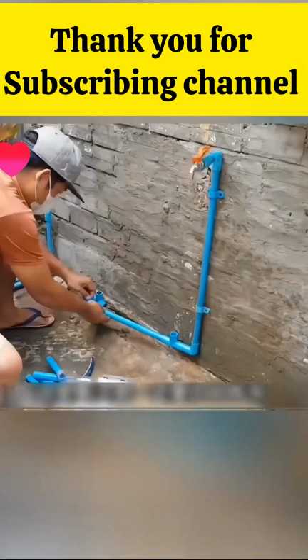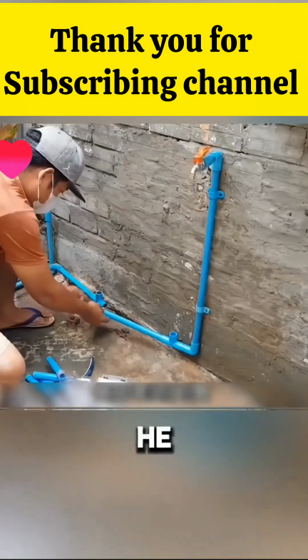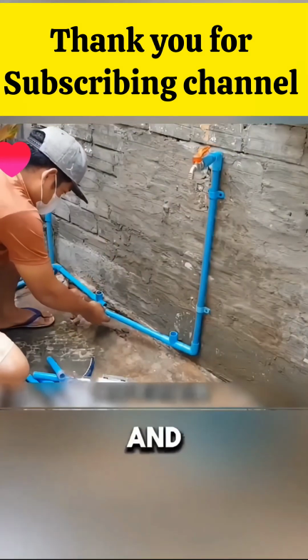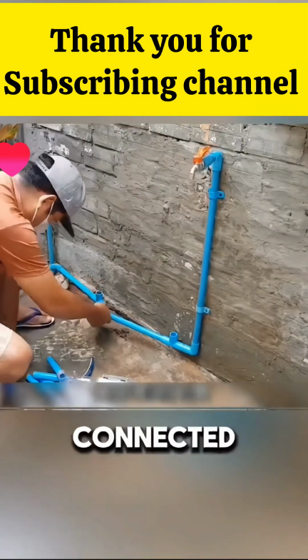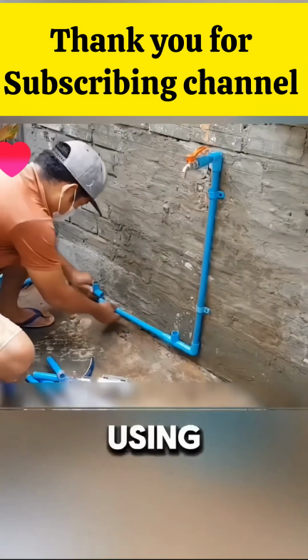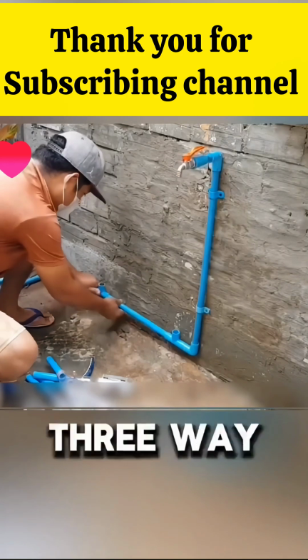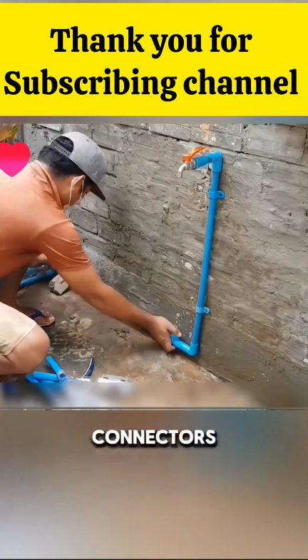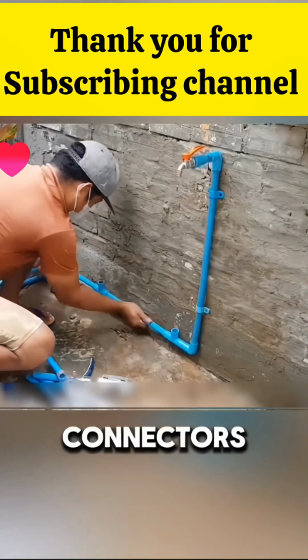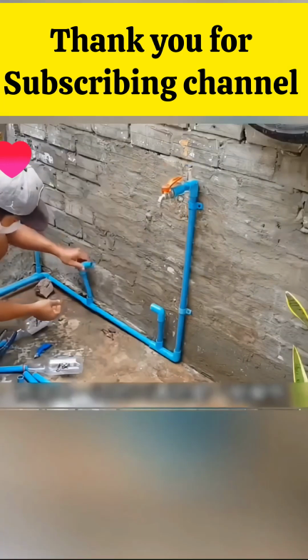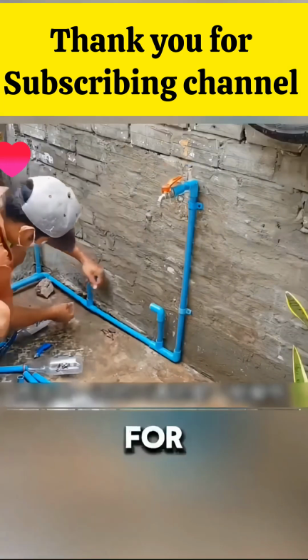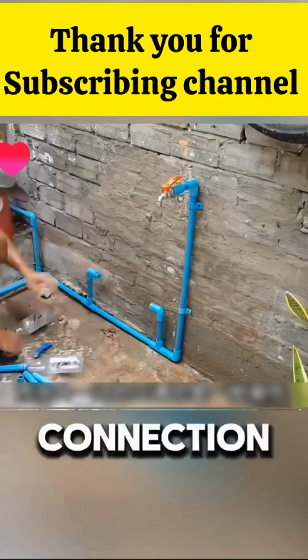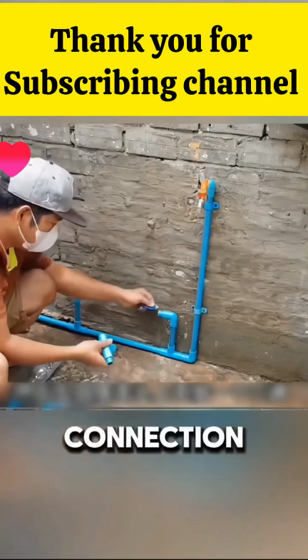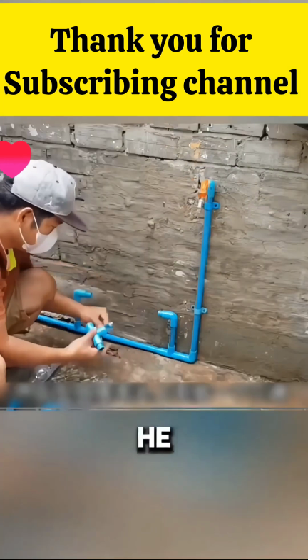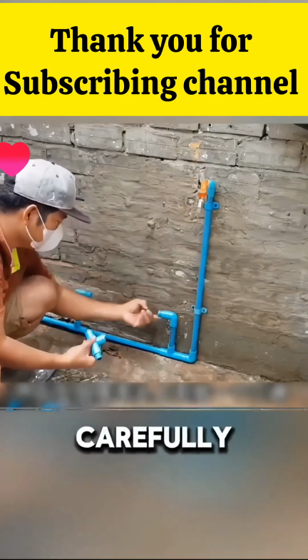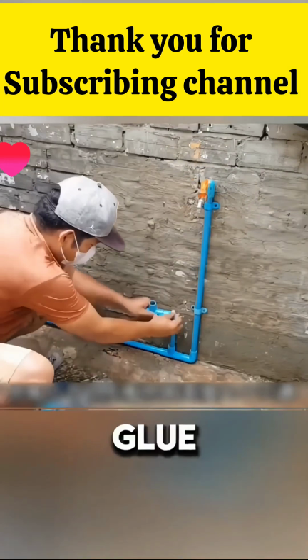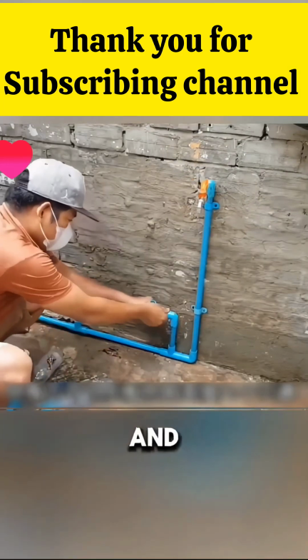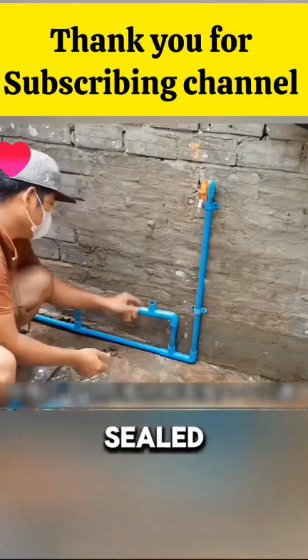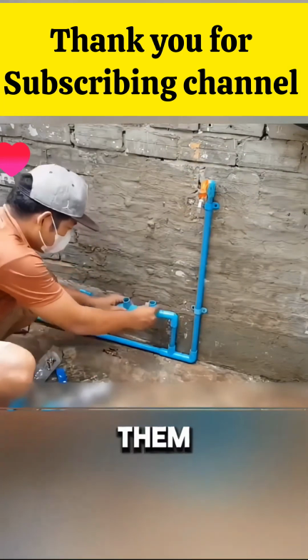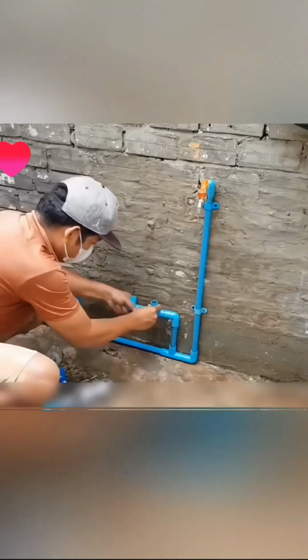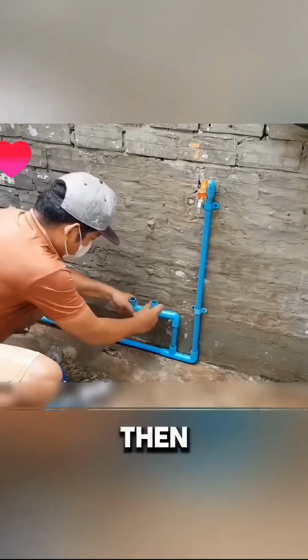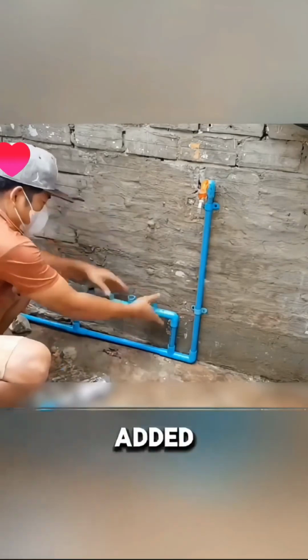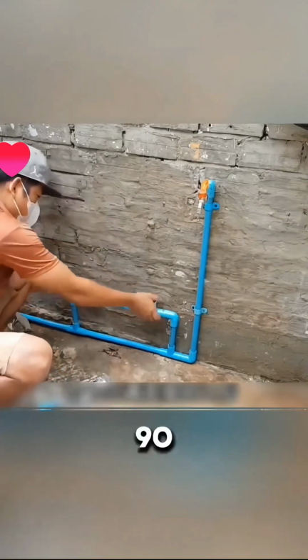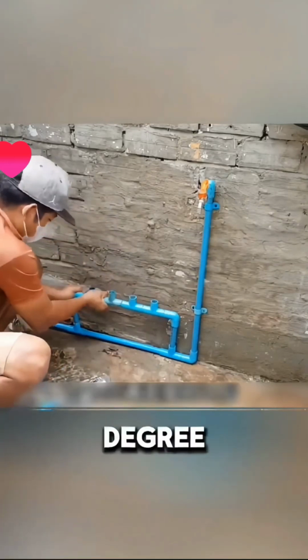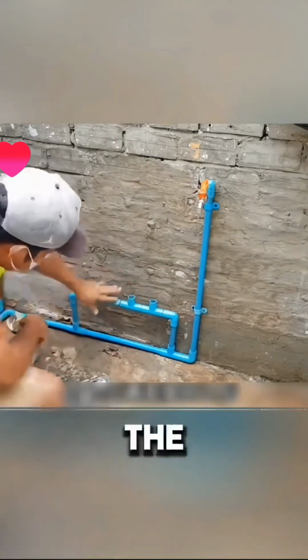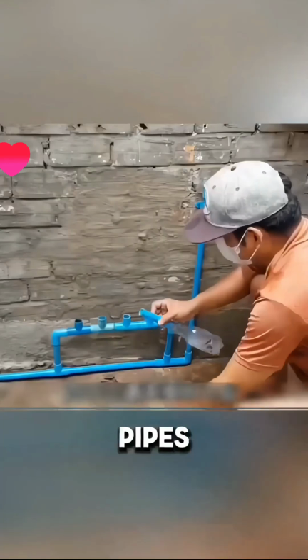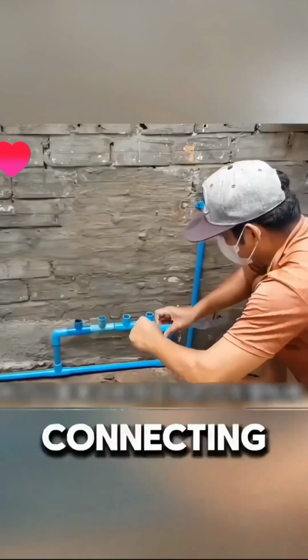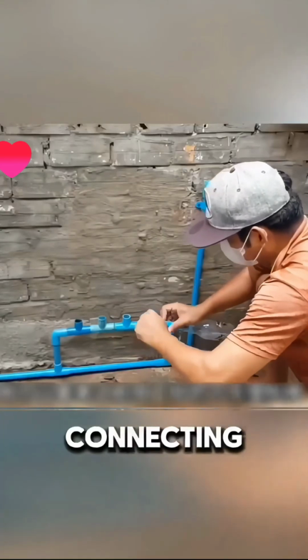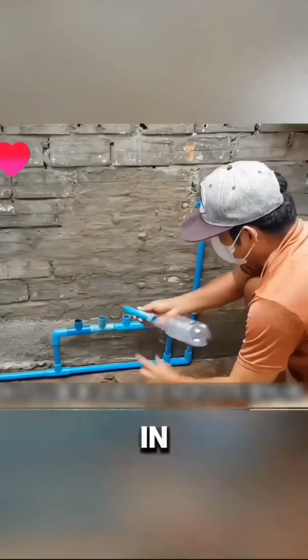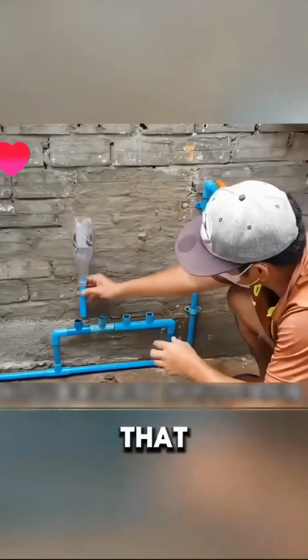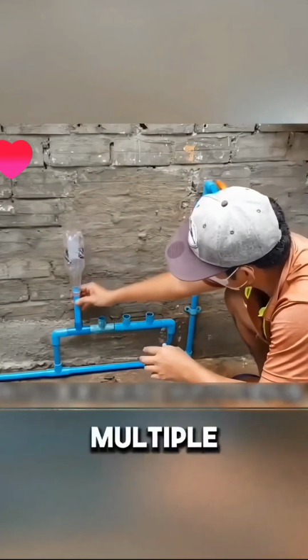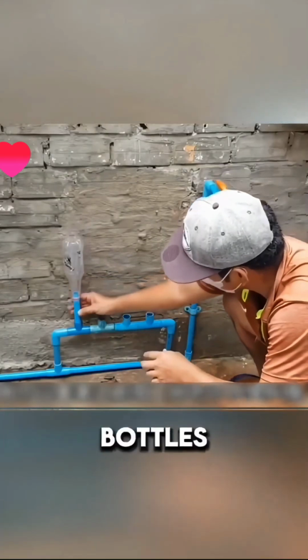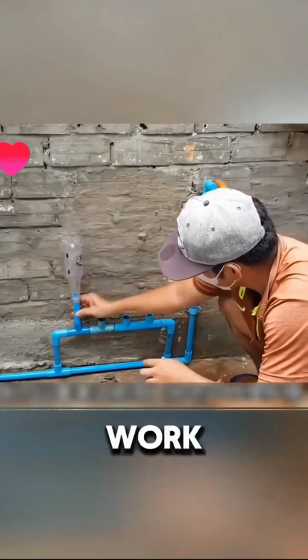He cut and connected the pipes using three-way connectors. For each connection, he carefully applied glue and sealed them. Then he added a 90-degree bend to the pipes, connecting everything in a way that allowed multiple bottles to work together.